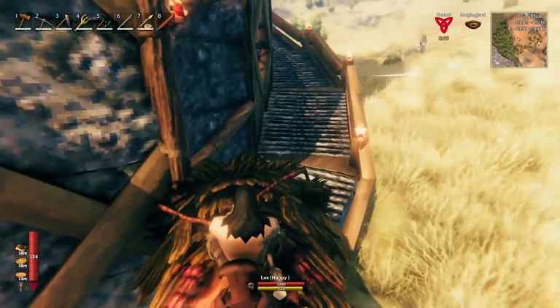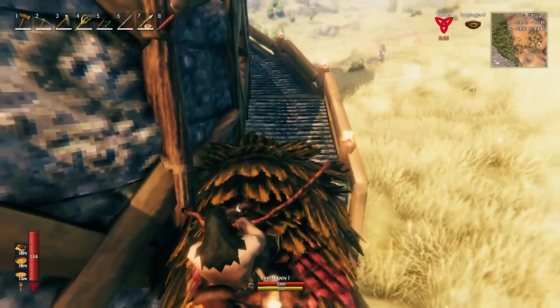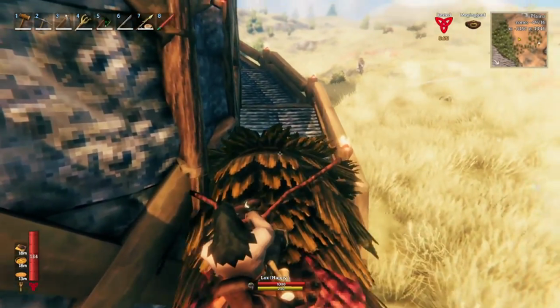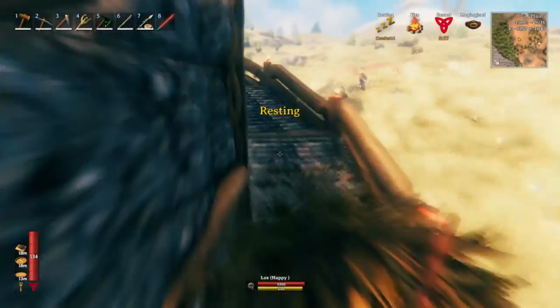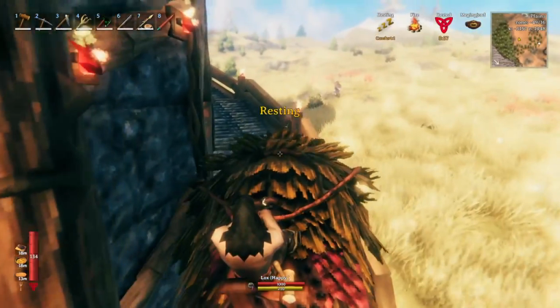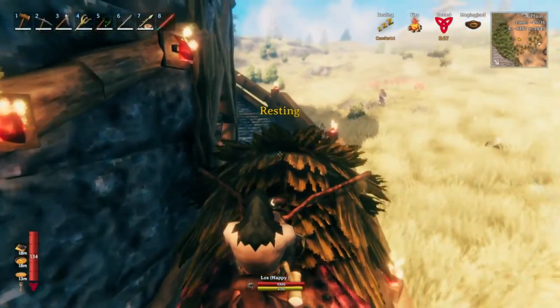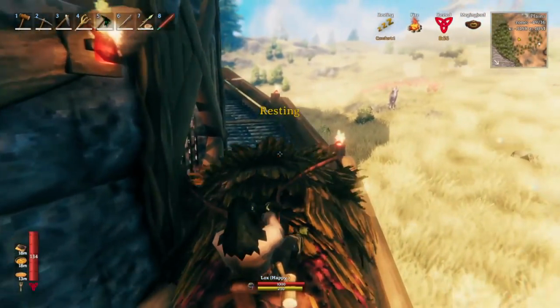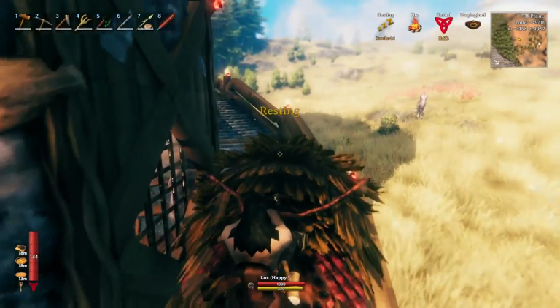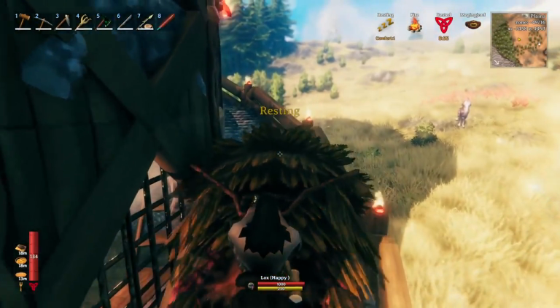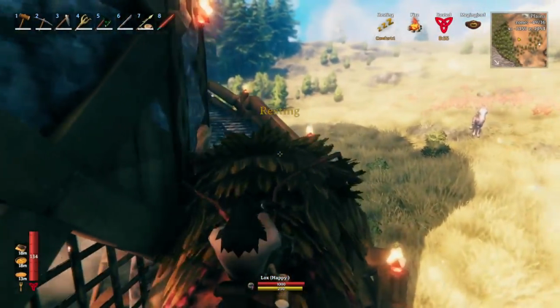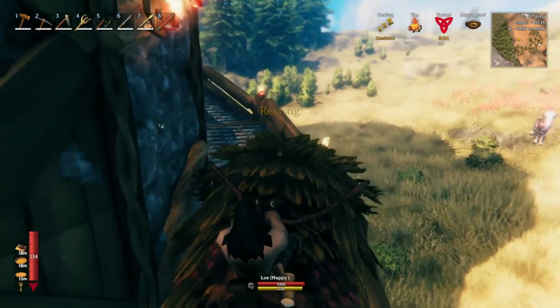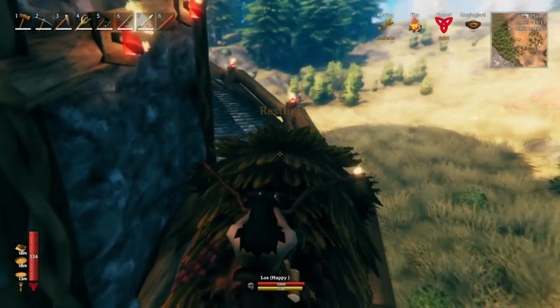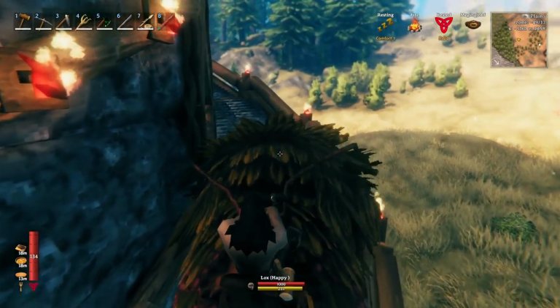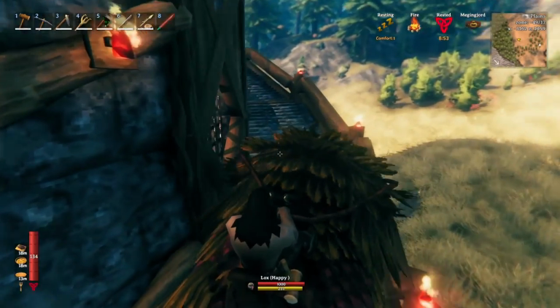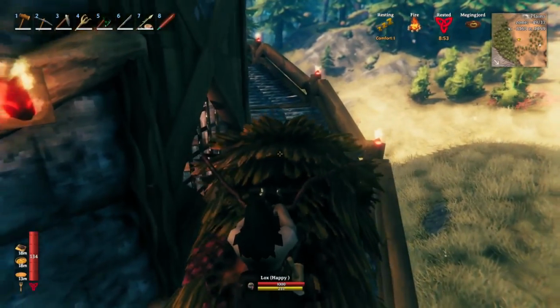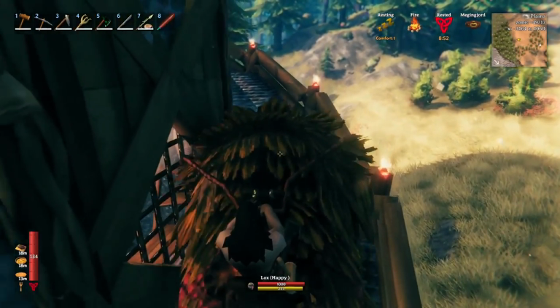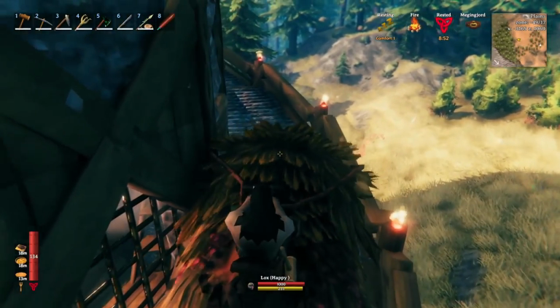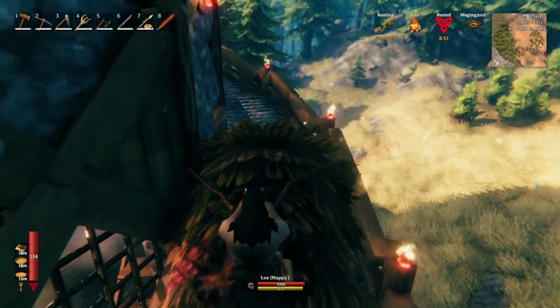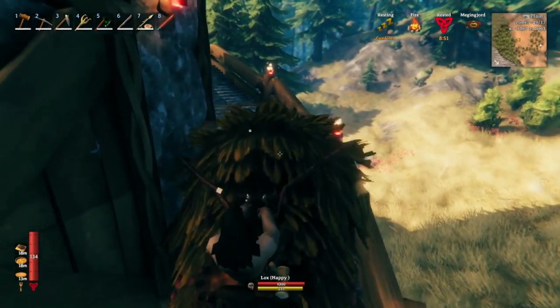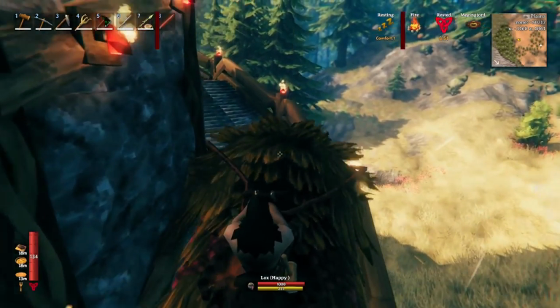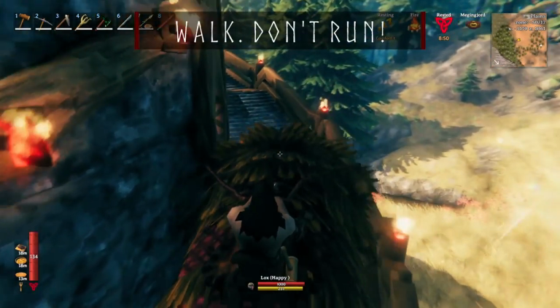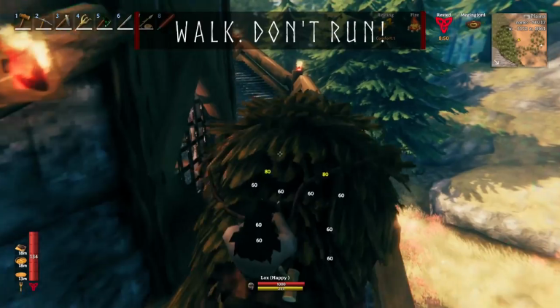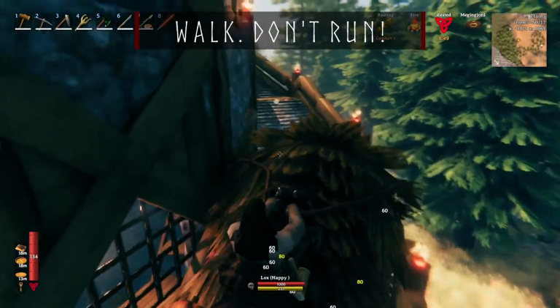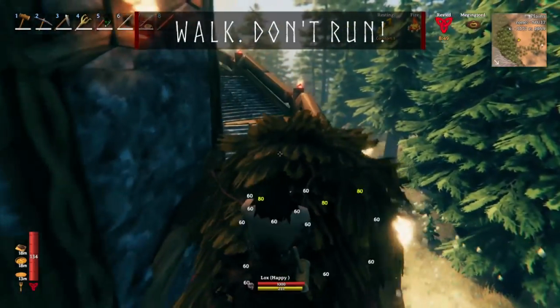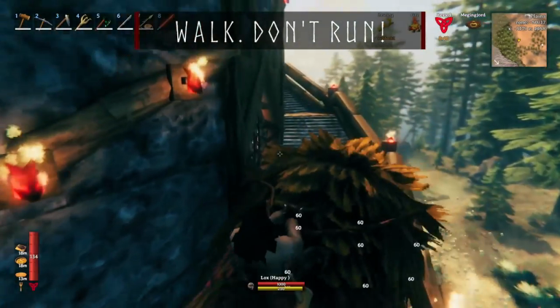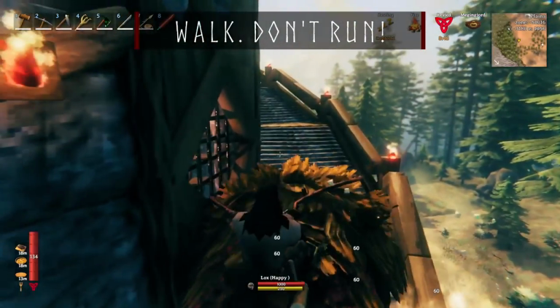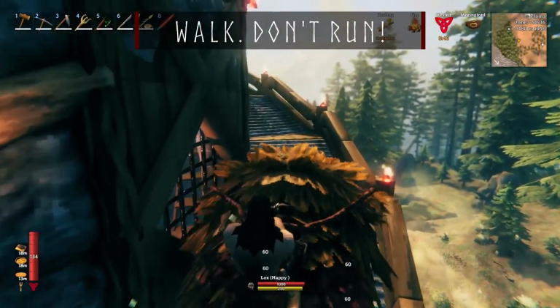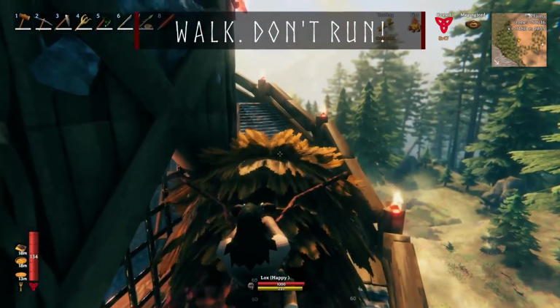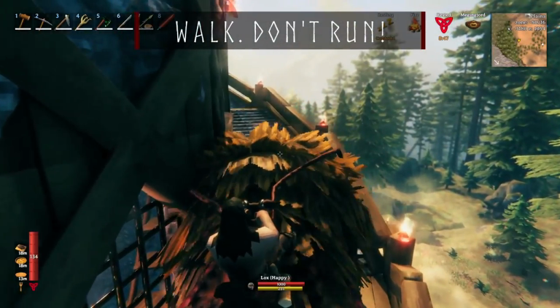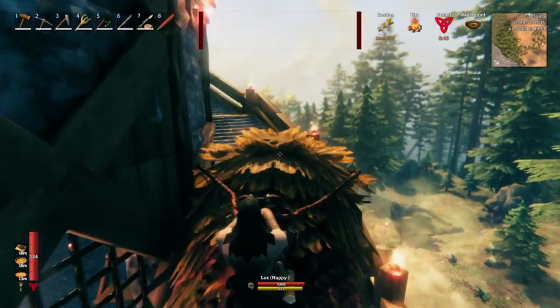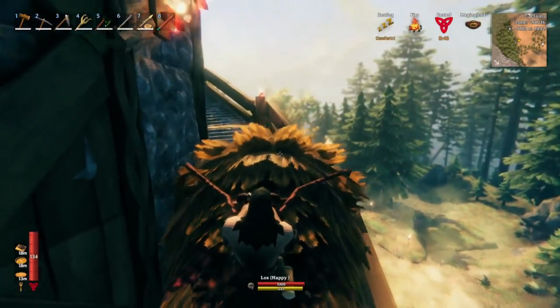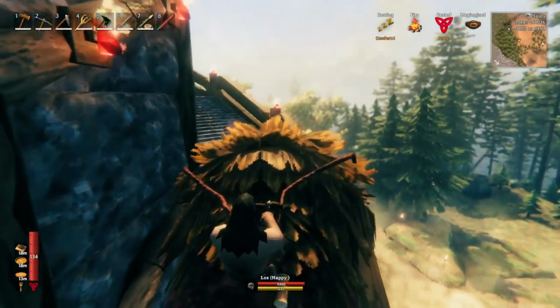As you approach the tower, you will want to slow down. Take your time as you climb the spiral staircase. Do not run — unless, of course, you enjoy repairing damage to your builds at awkward angles and dangerous heights.